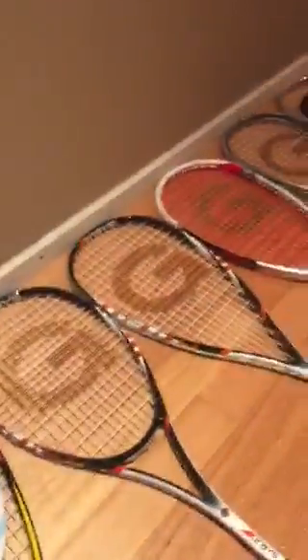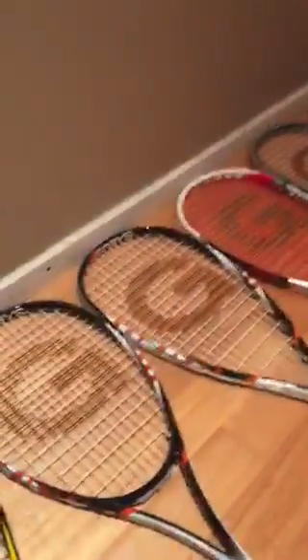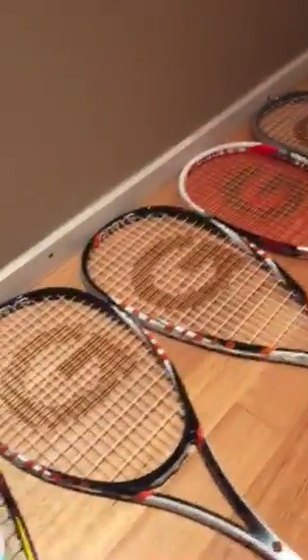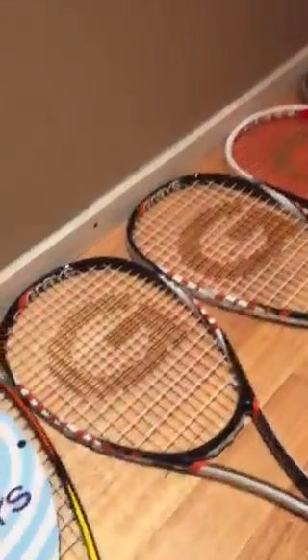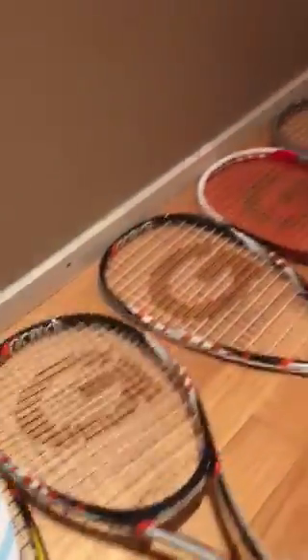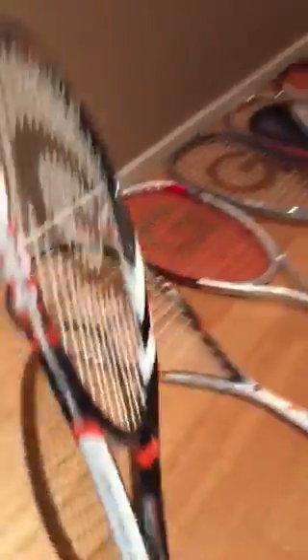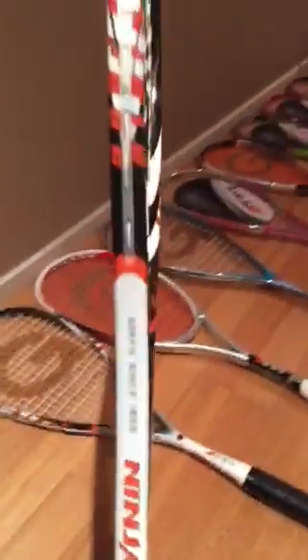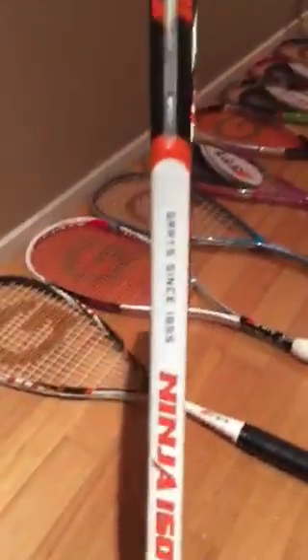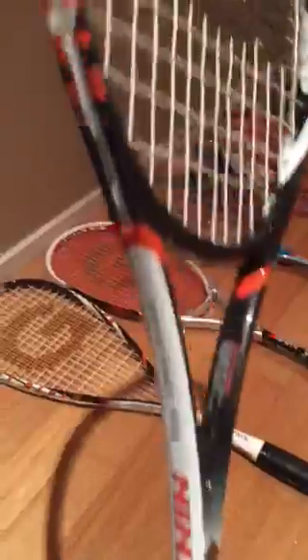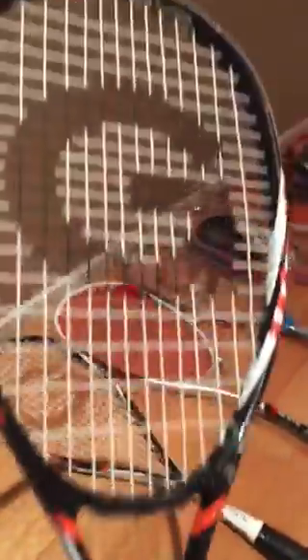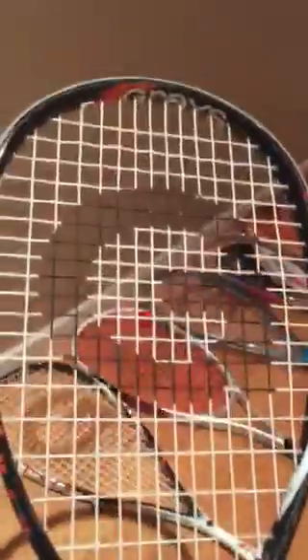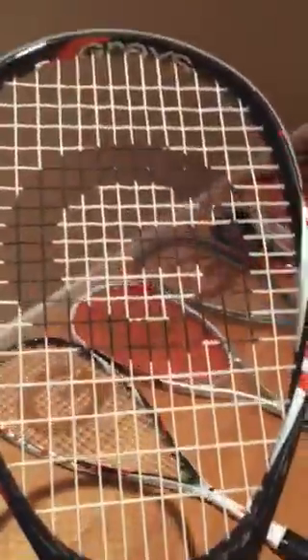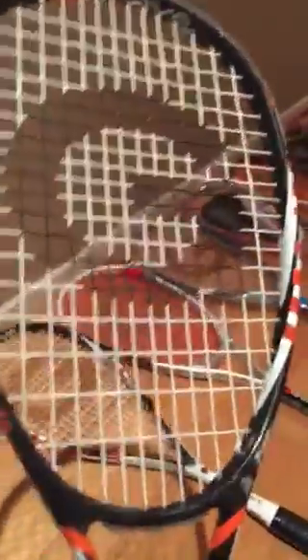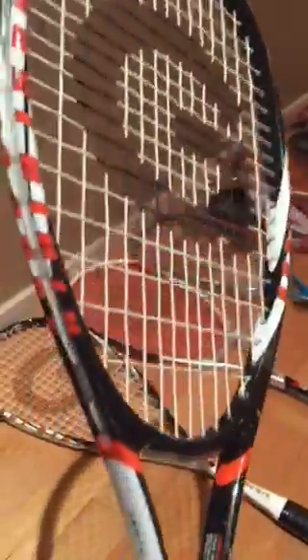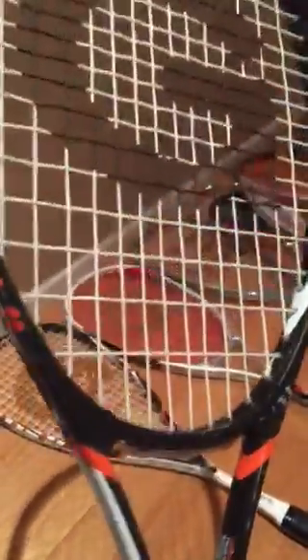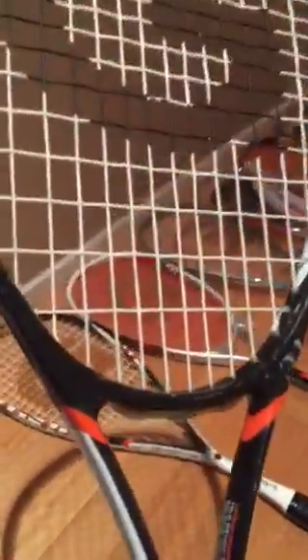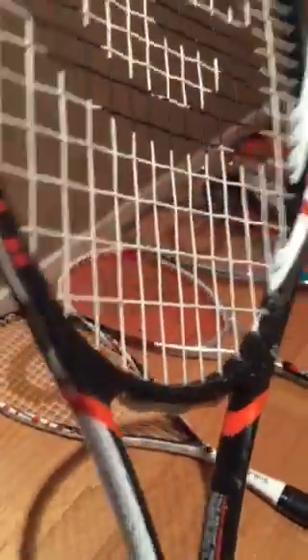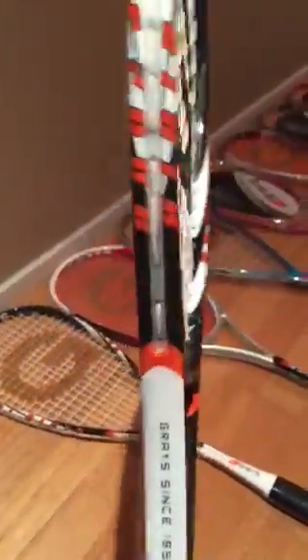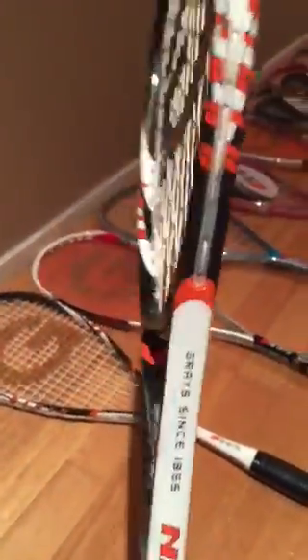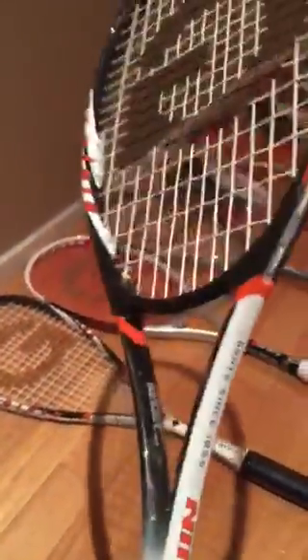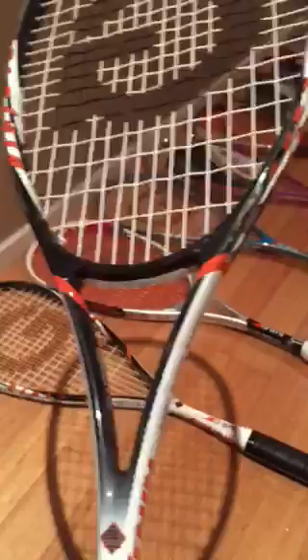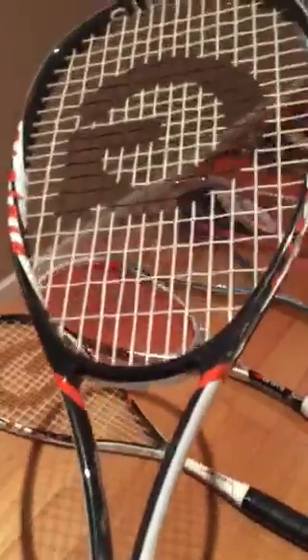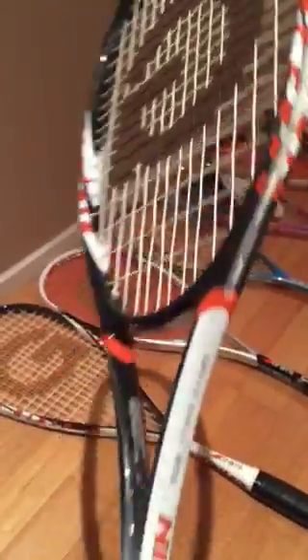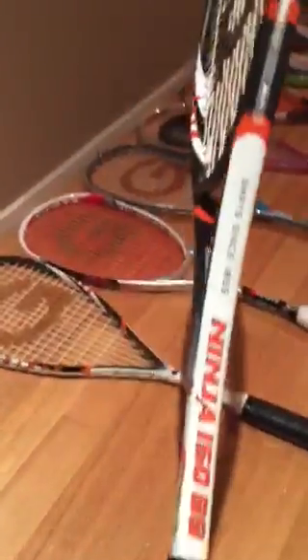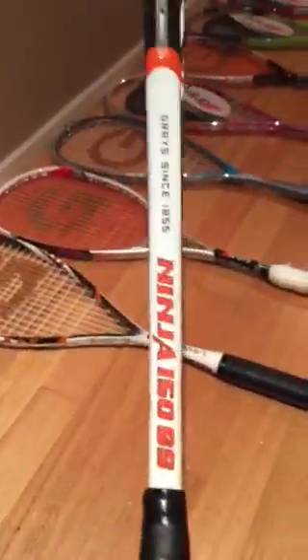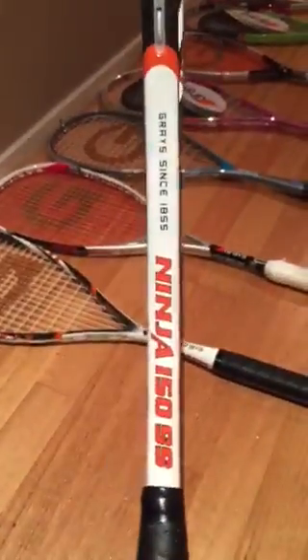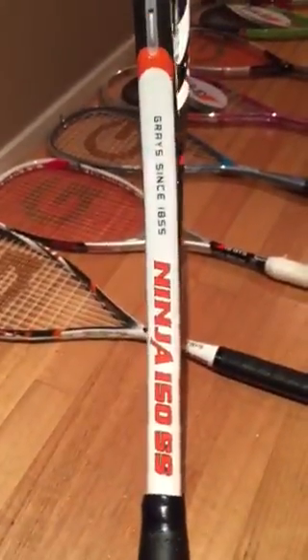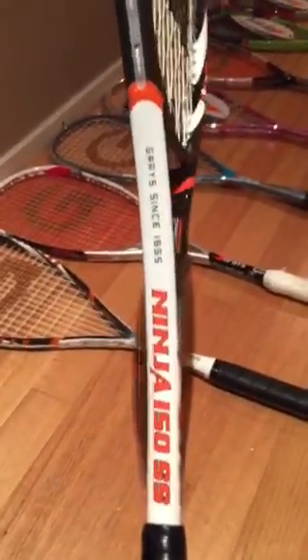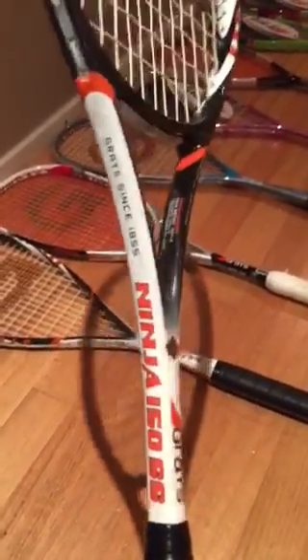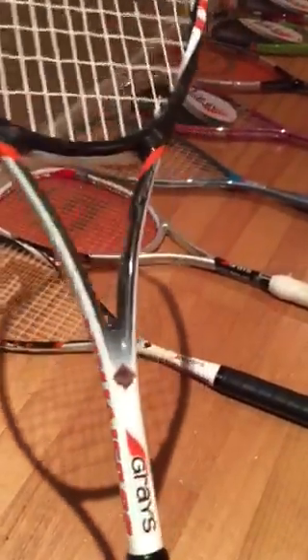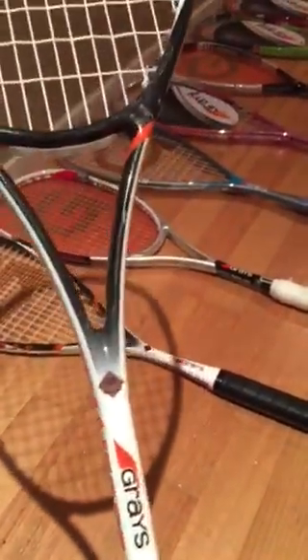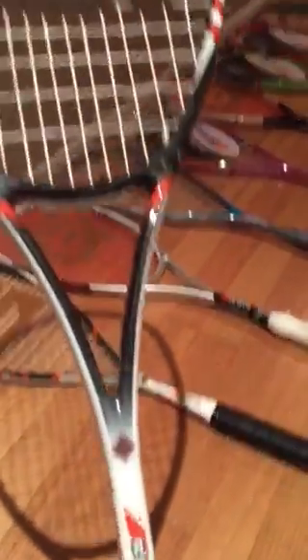Now we have the Ninja 140 and the Ninja 150. I've got the 150 in my hand here. It's had a new cosmetic applied to it — a fantastic raw carbon look. The weight and balance of this racket have not changed. It's the most popular racket with the Graves Pro team internationally.